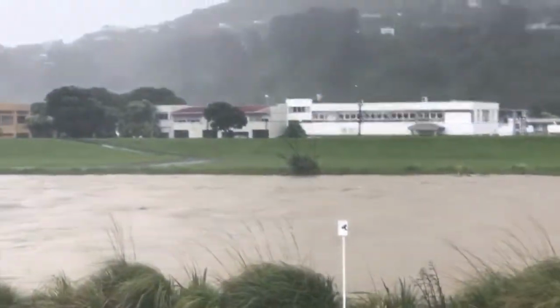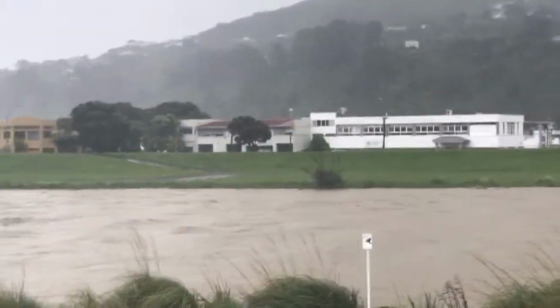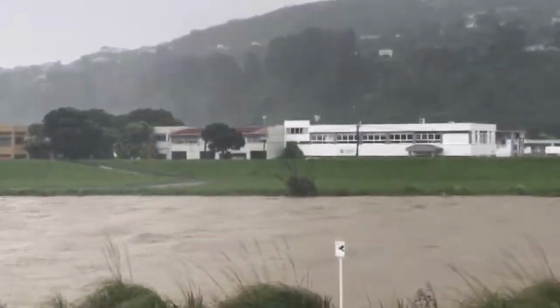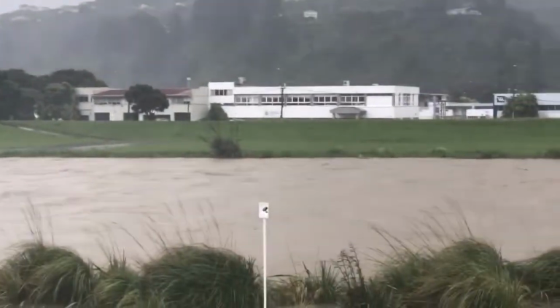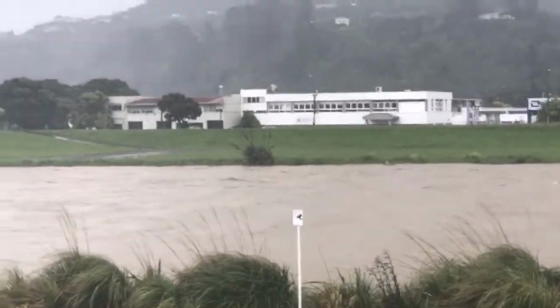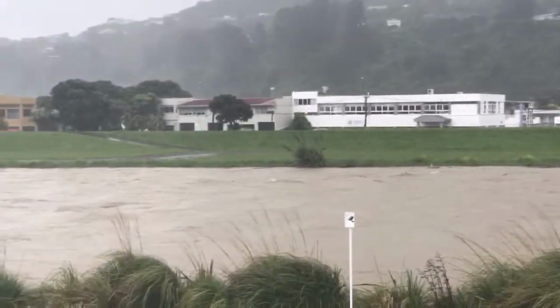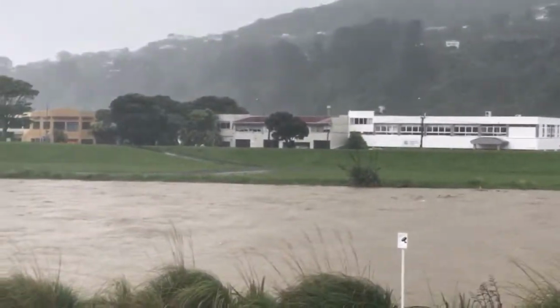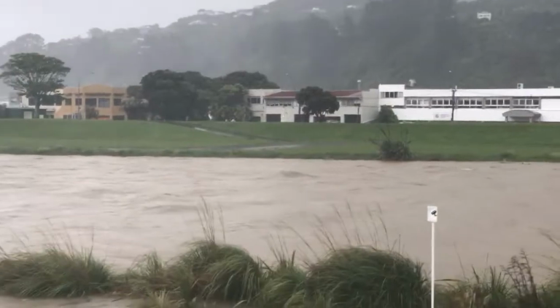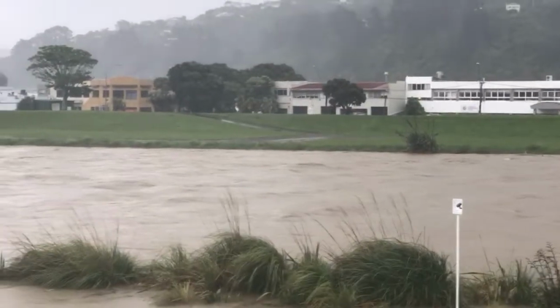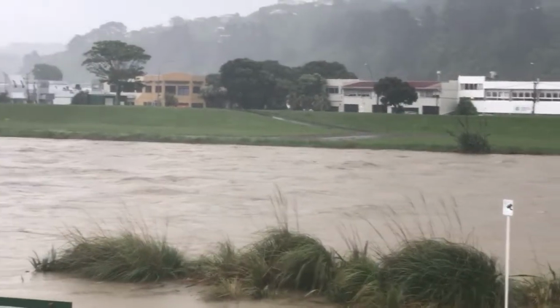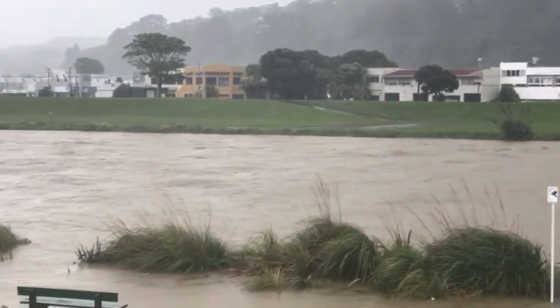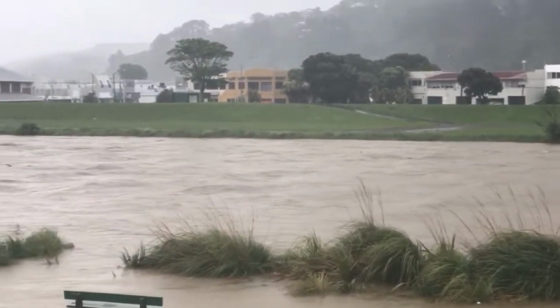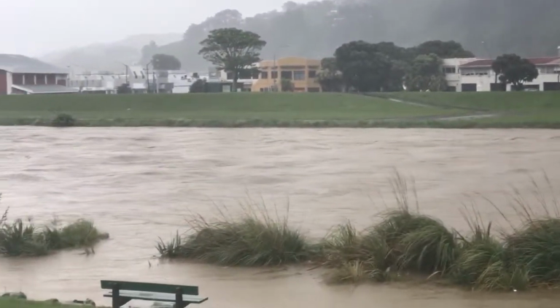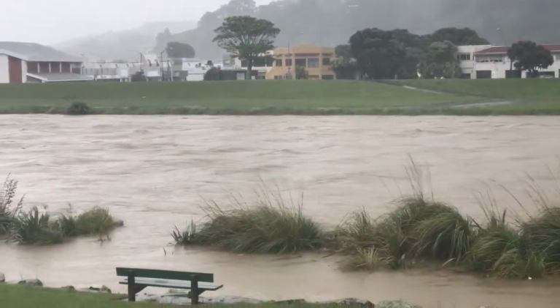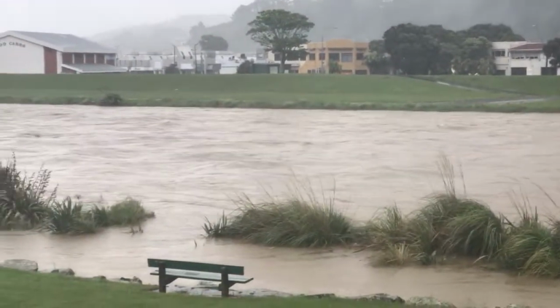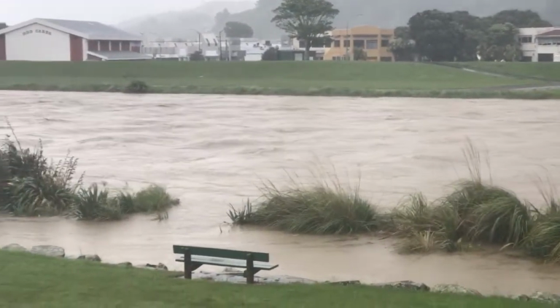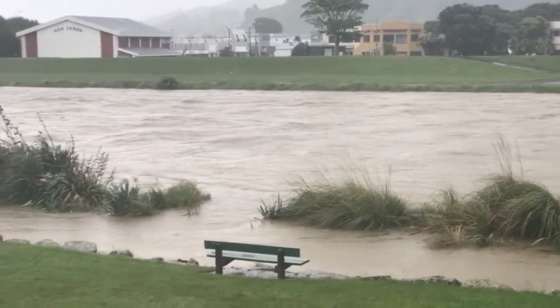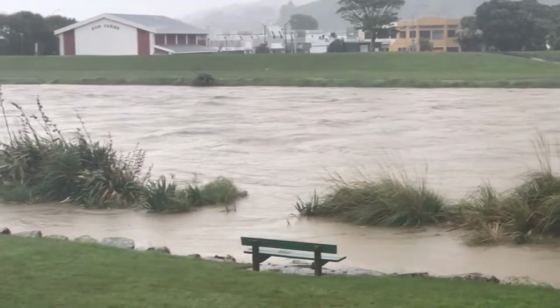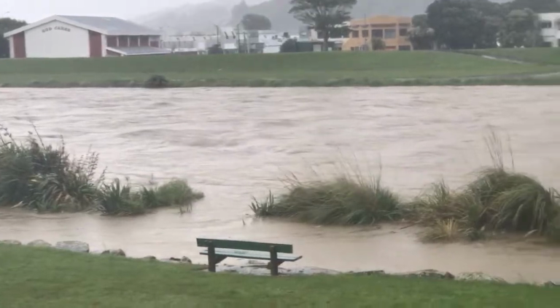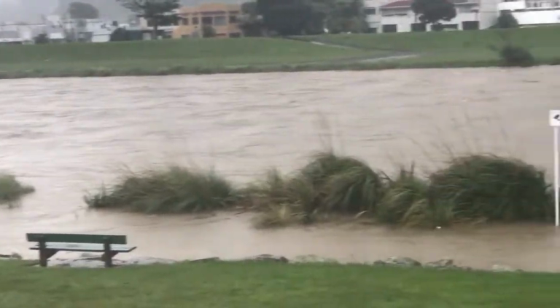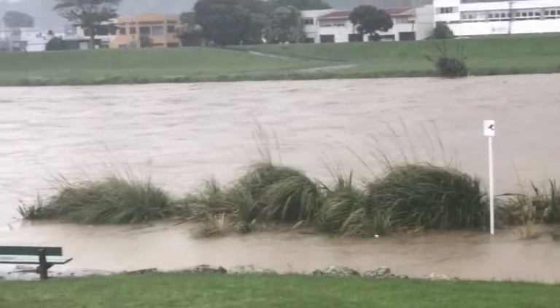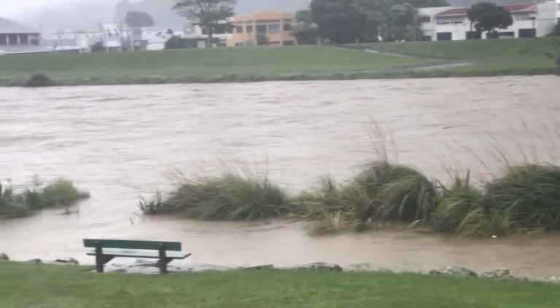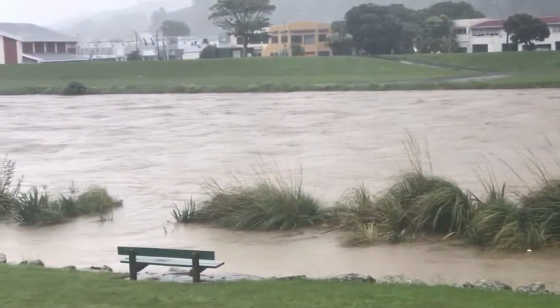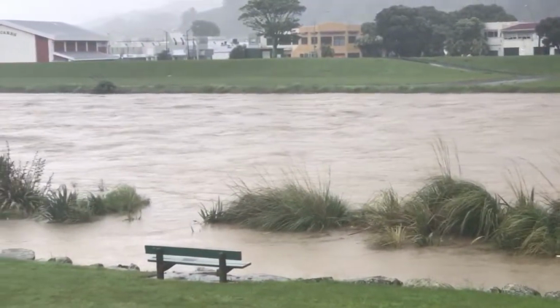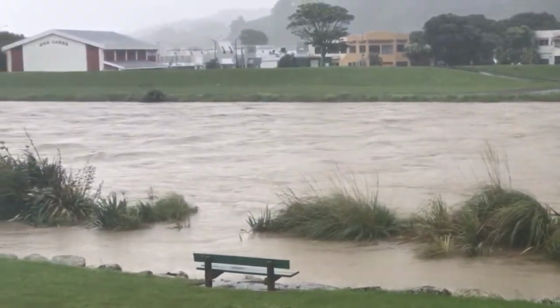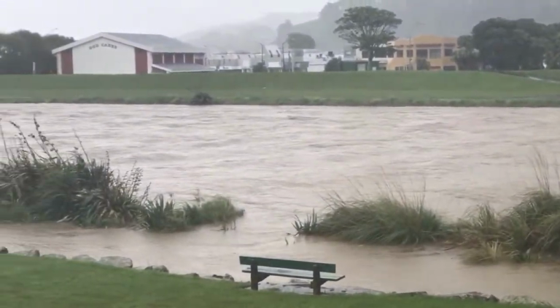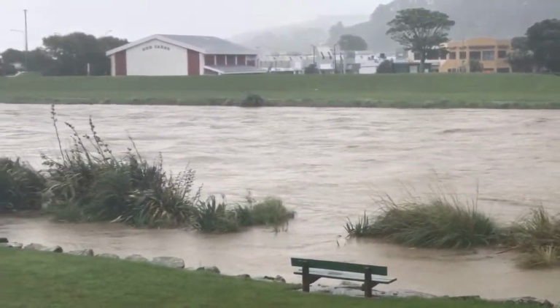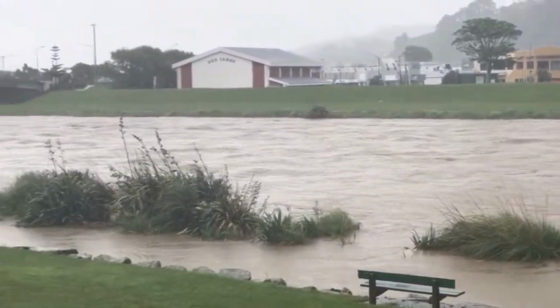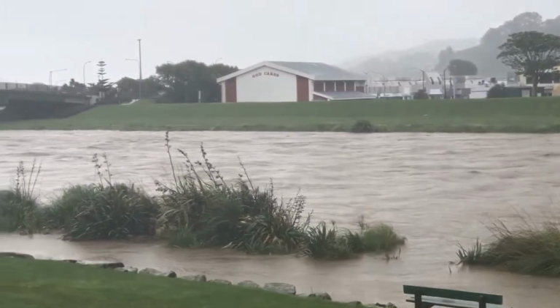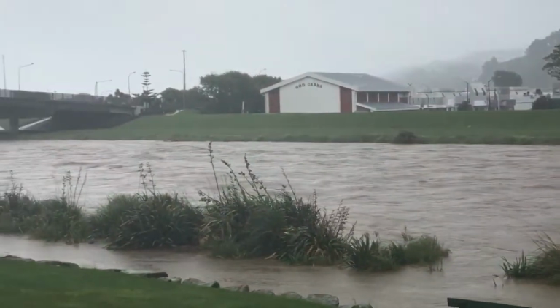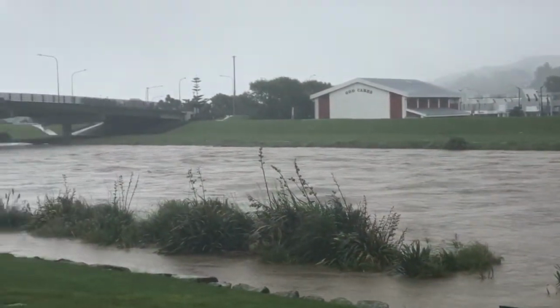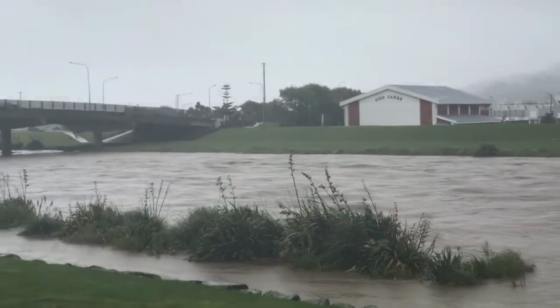So here we are on the other side looking back from where we were previously, just looking down that Hutt River from here. As you can see there's a bit of flooding going on but it is really rapid.